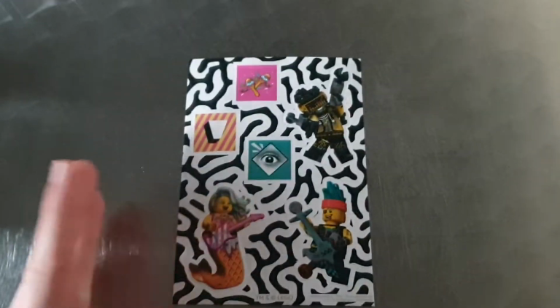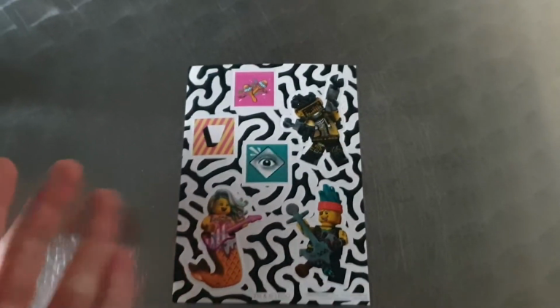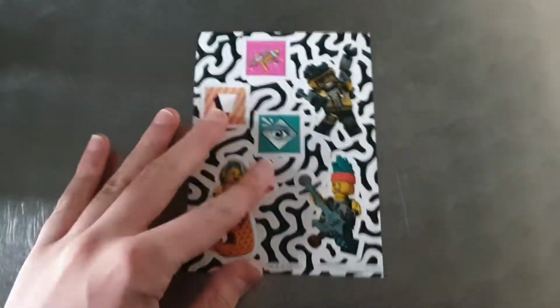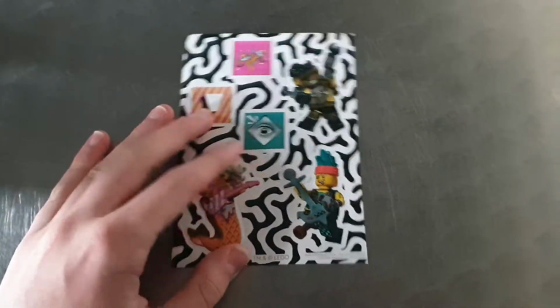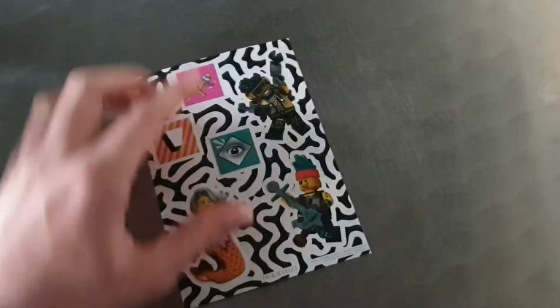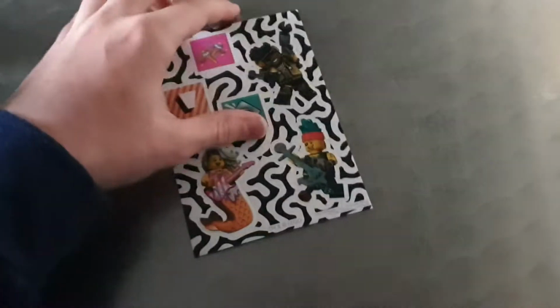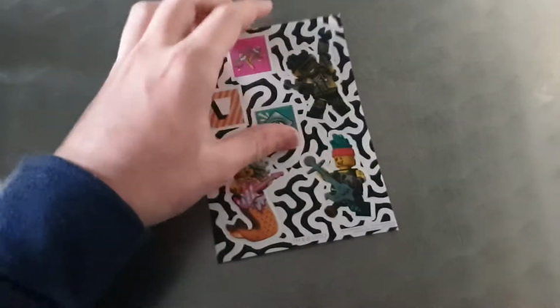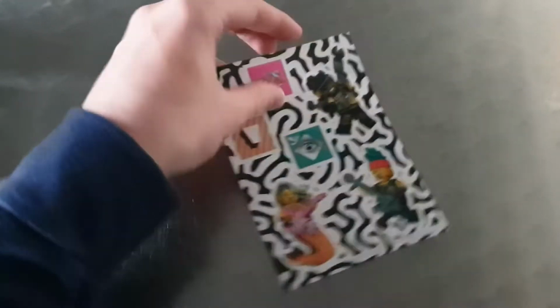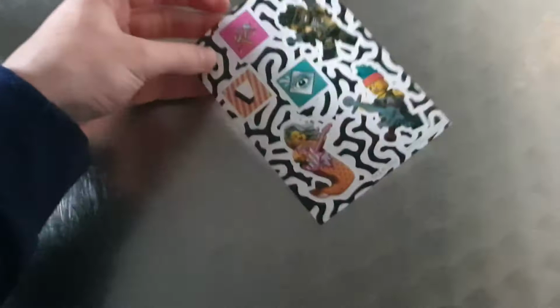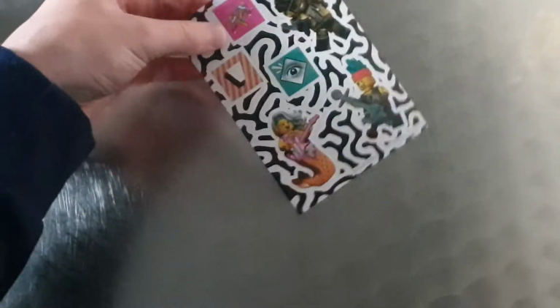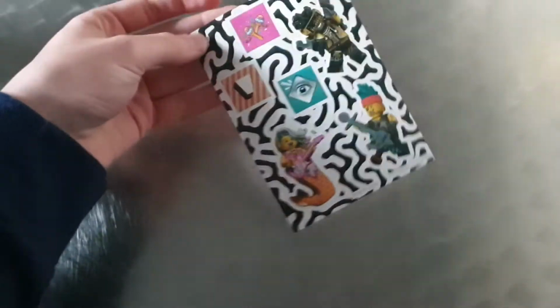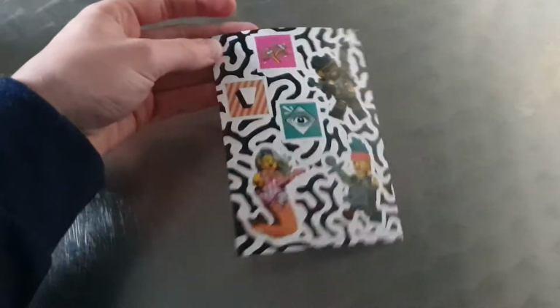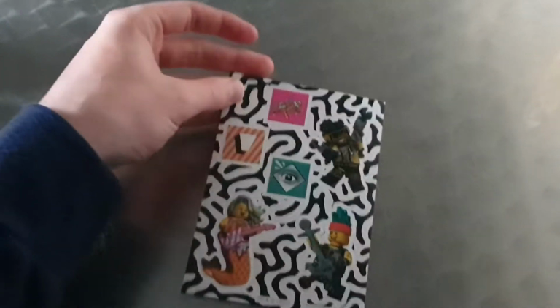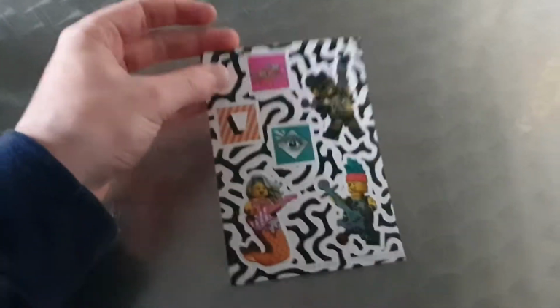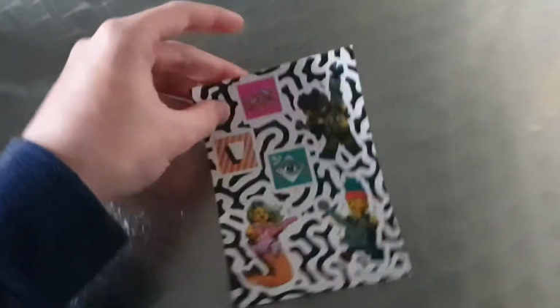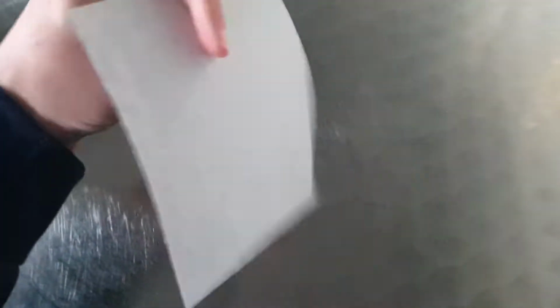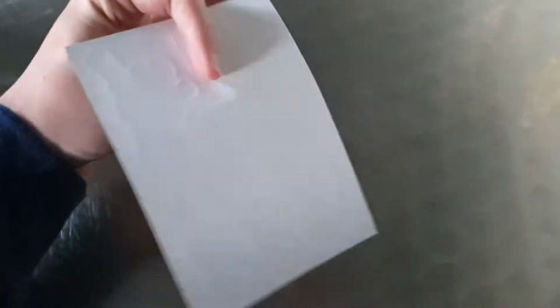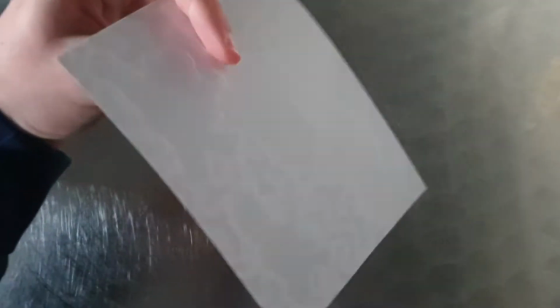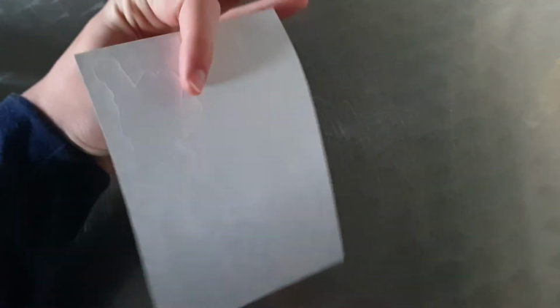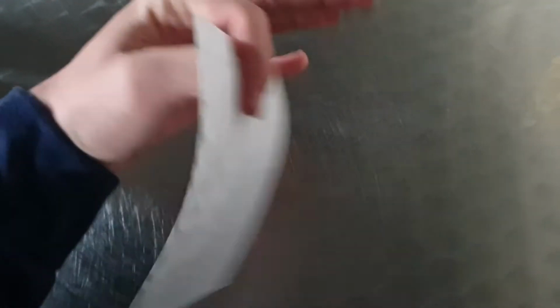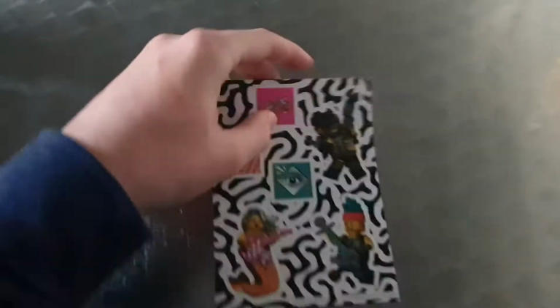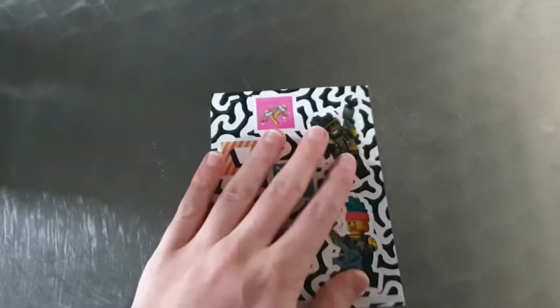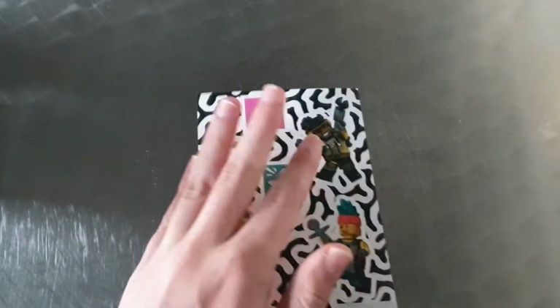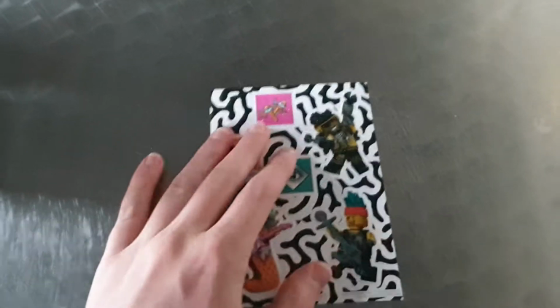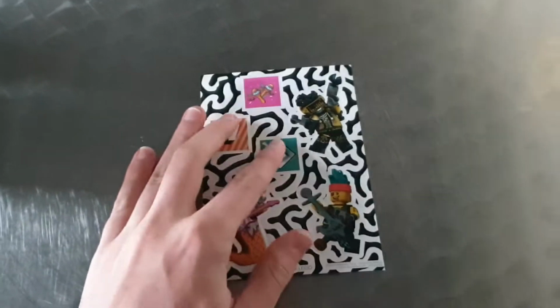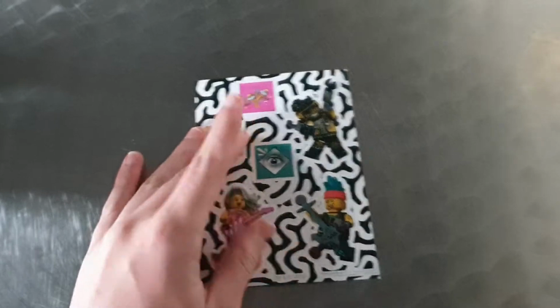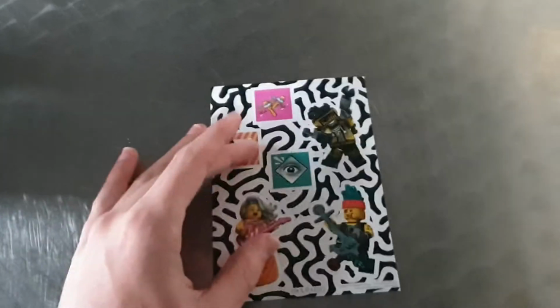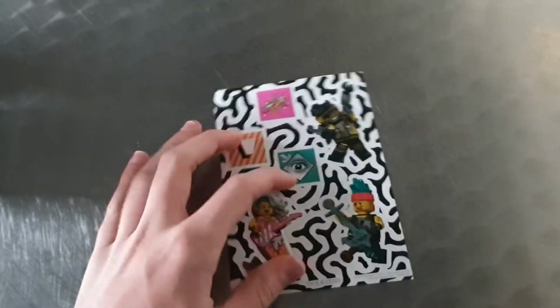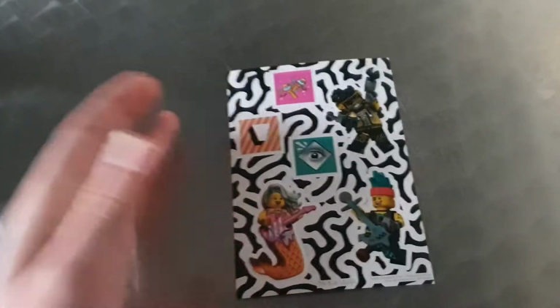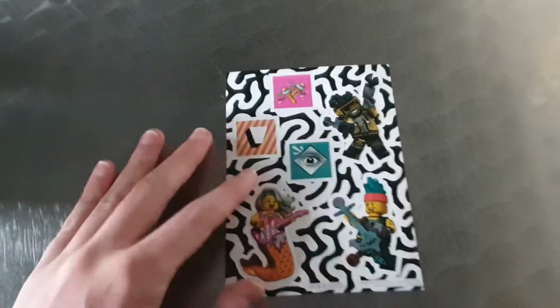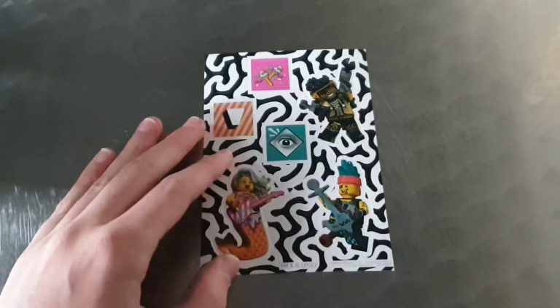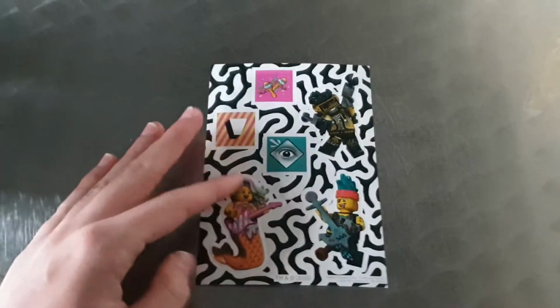This is a really cool sticker sheet and you get it free if you spend a certain amount at the Lego store. They are pretty cool. I was gonna stick them in my room, but I'm not allowed sadly.